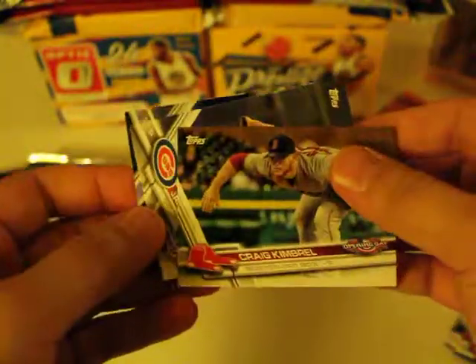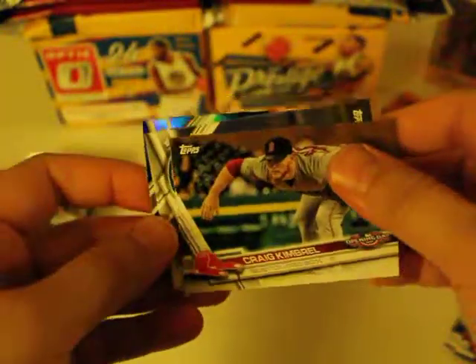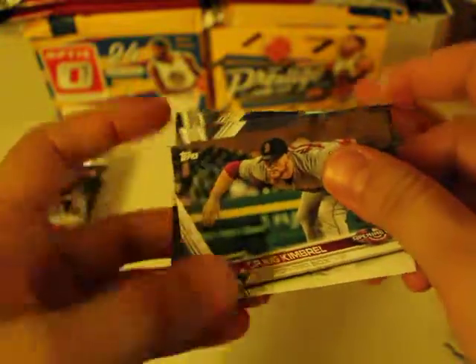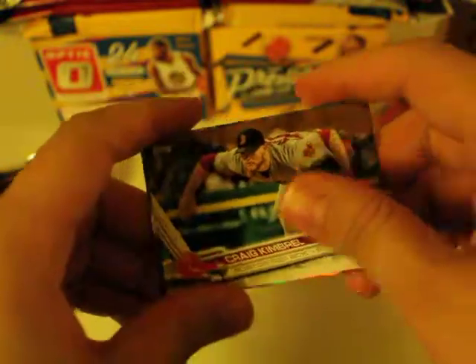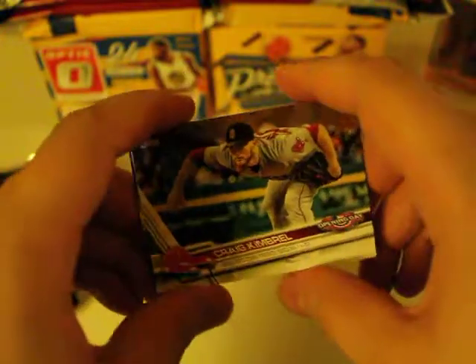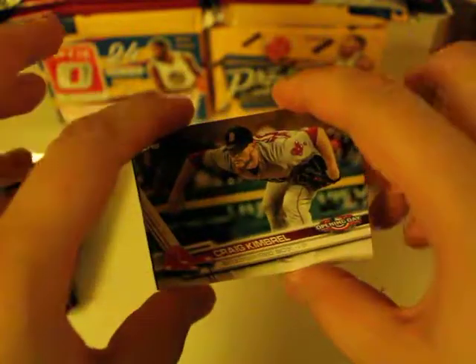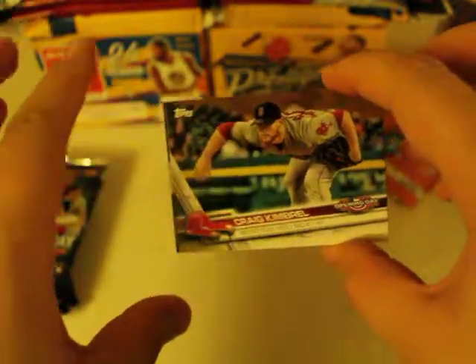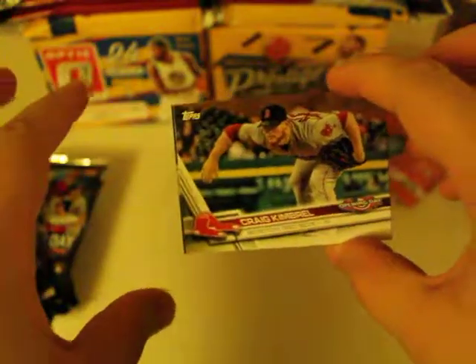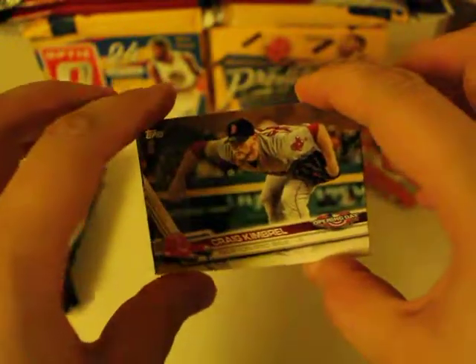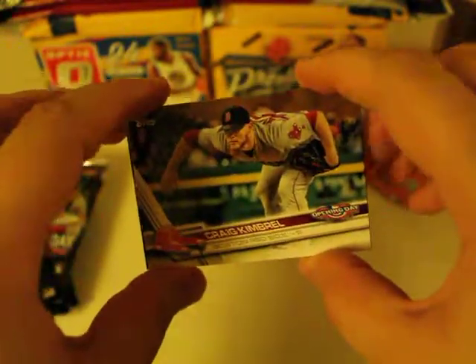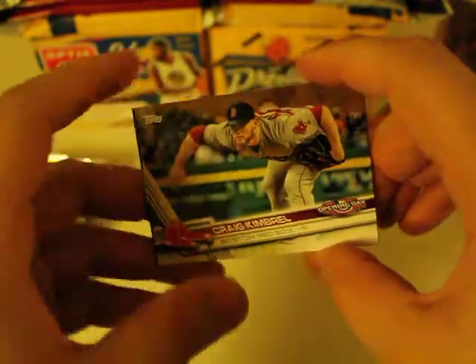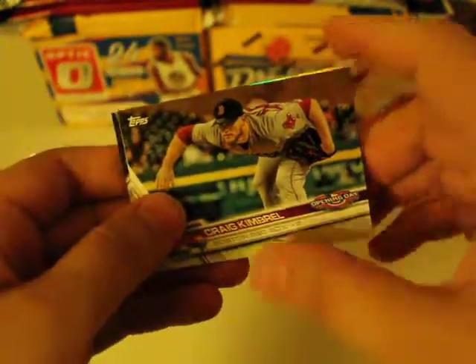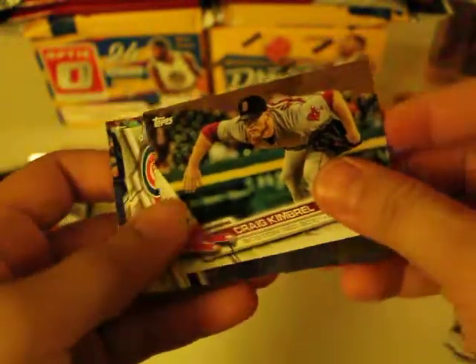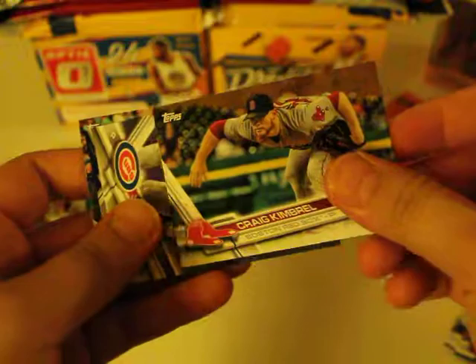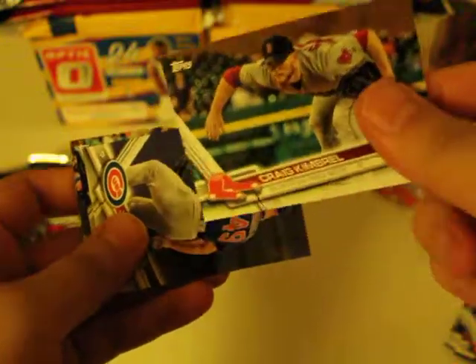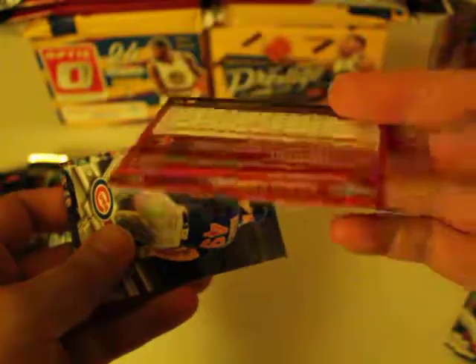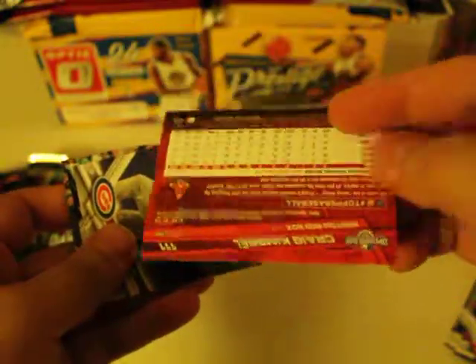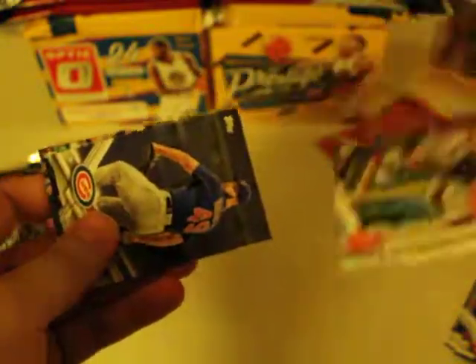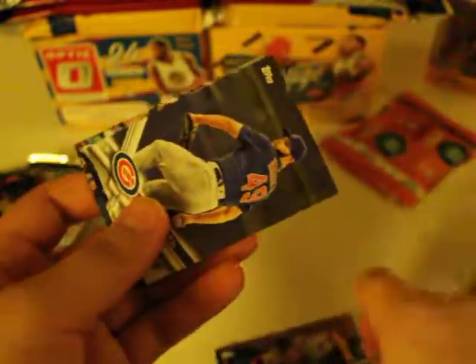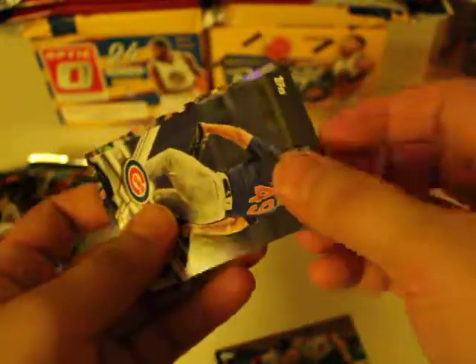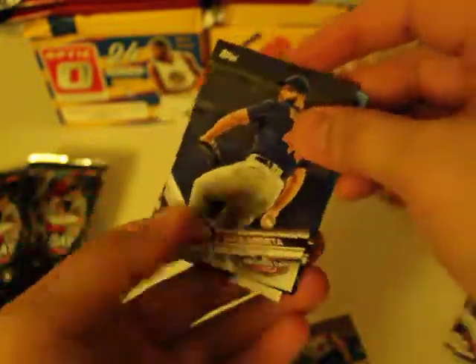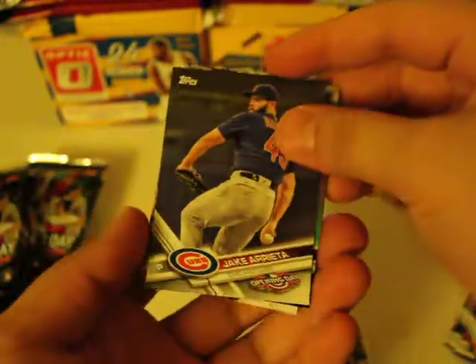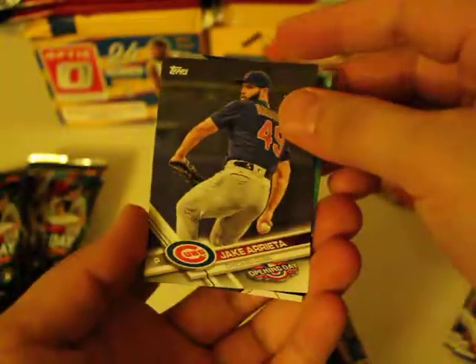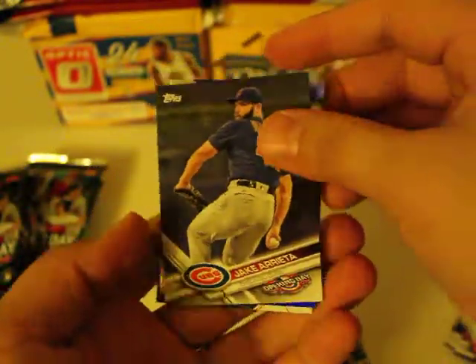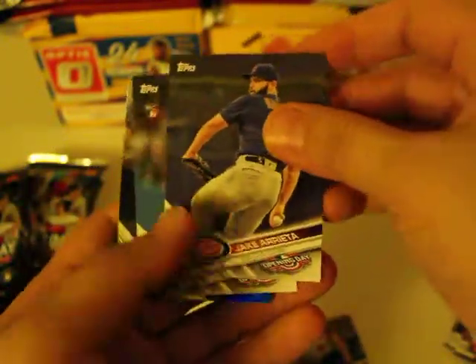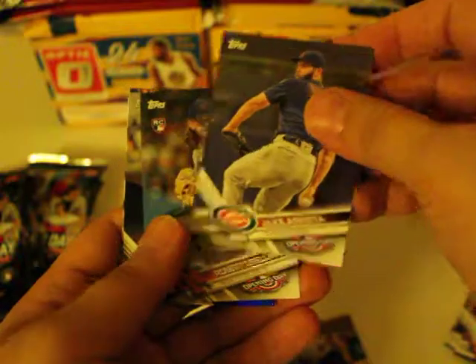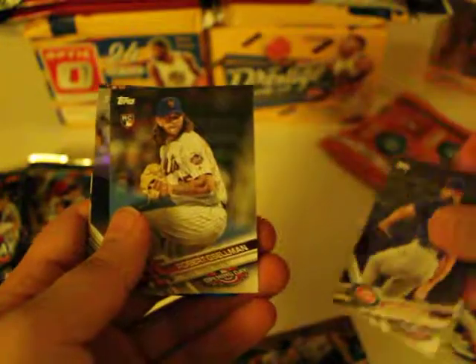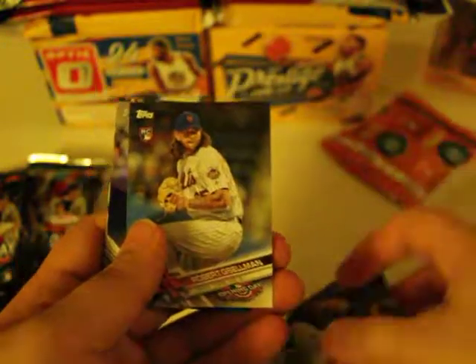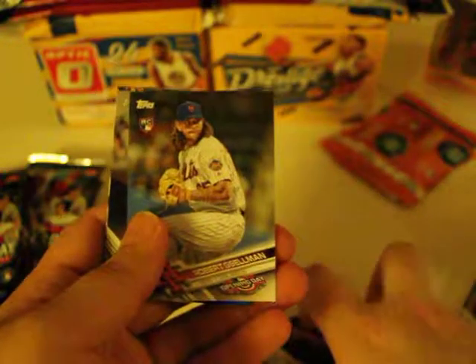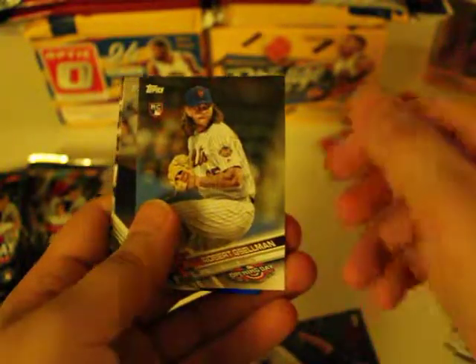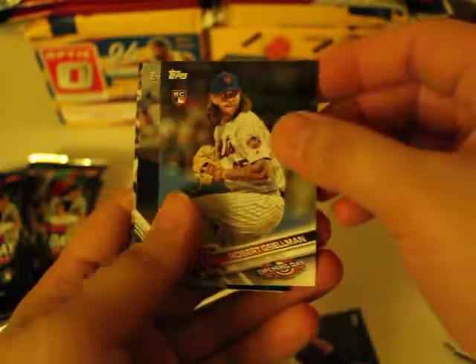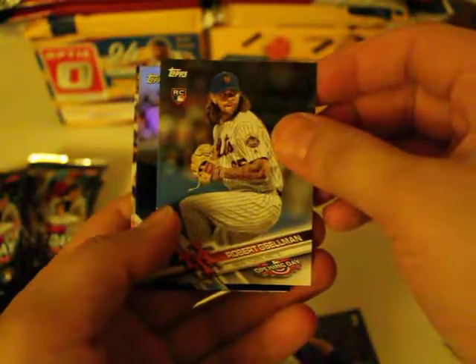Oh, I see something in the back — I'm not going to show it to you guys yet. Kimbrough, Boston Red Sox. Chica Riera — you see that in the back? I'm sure you do.